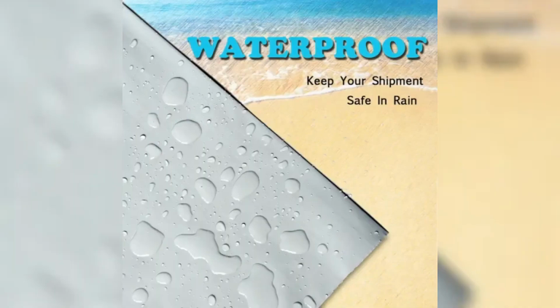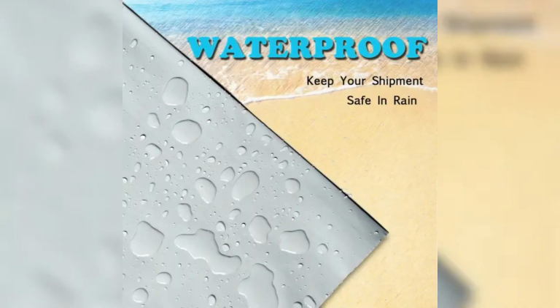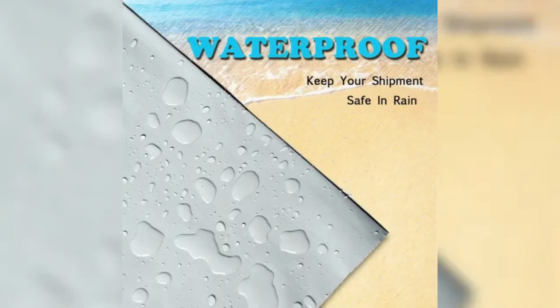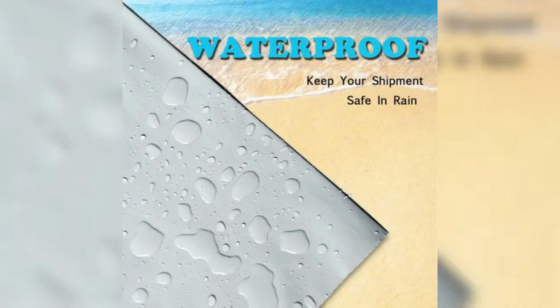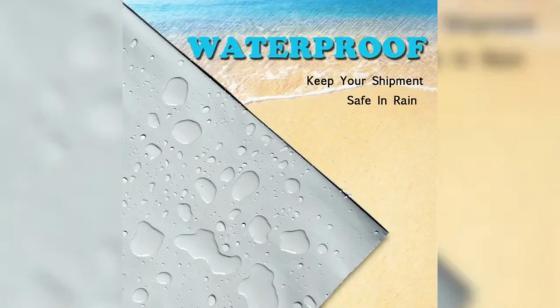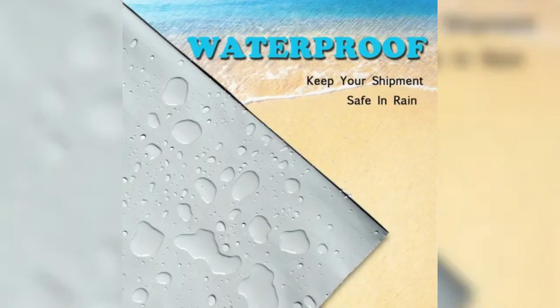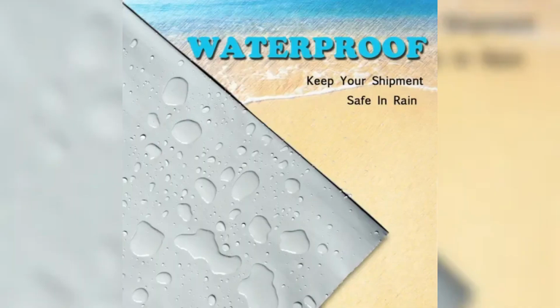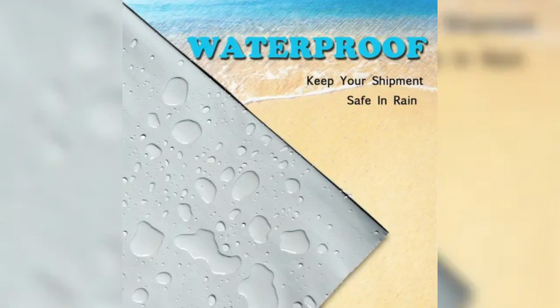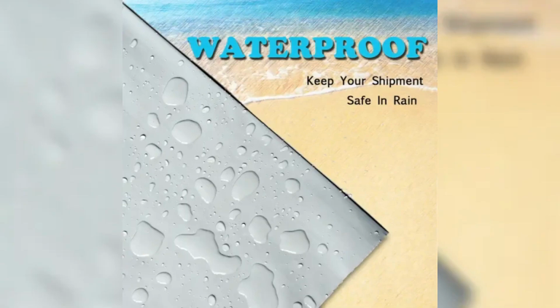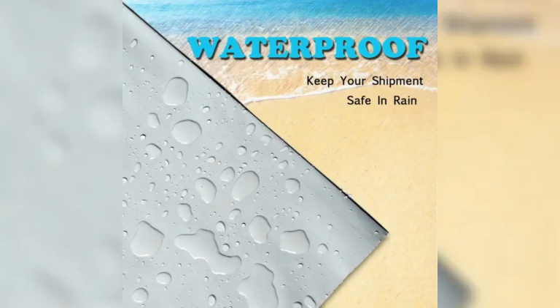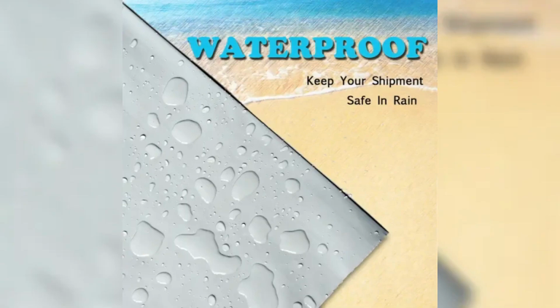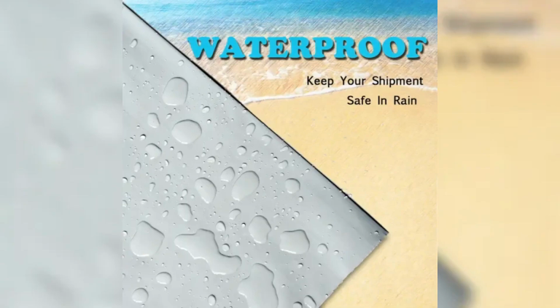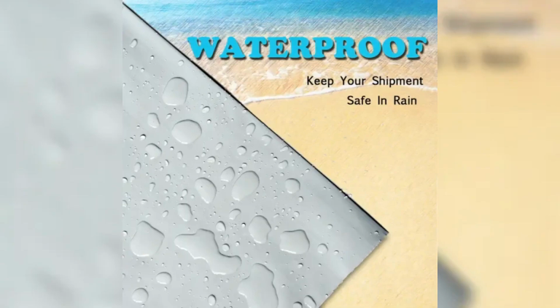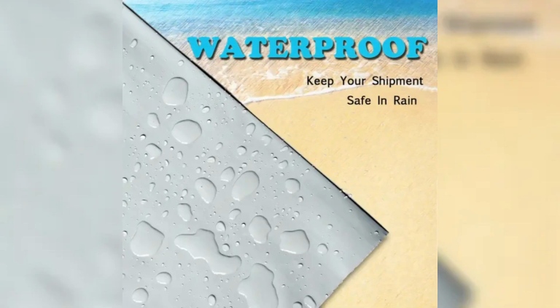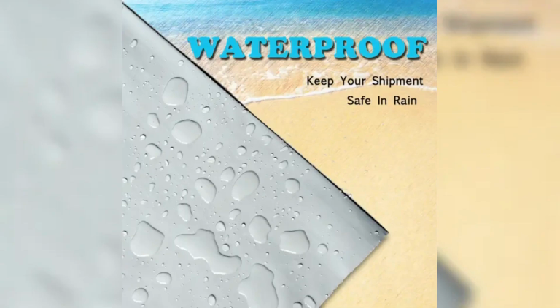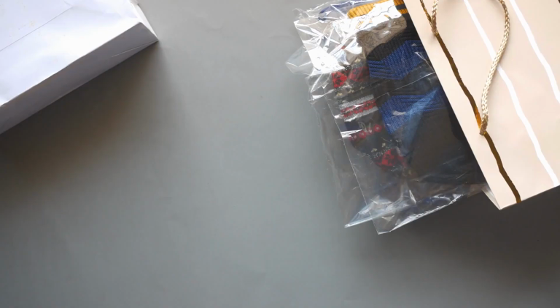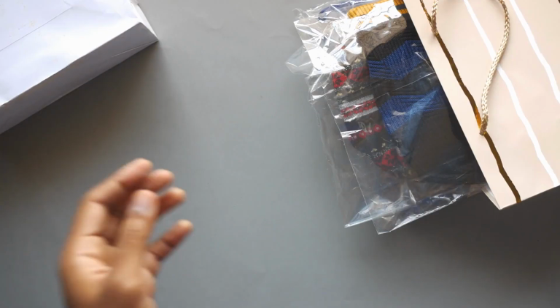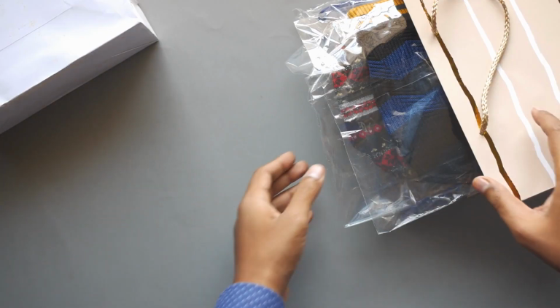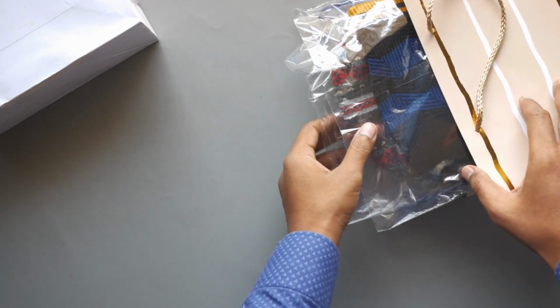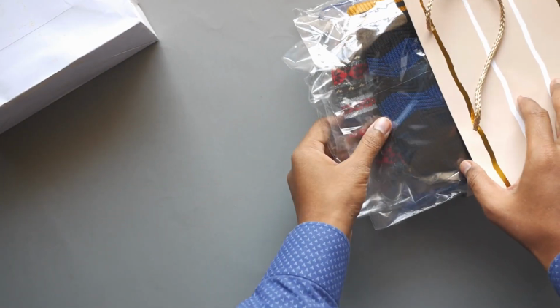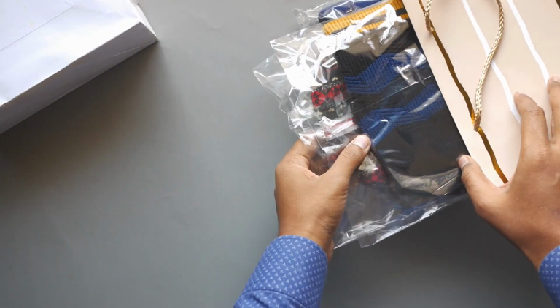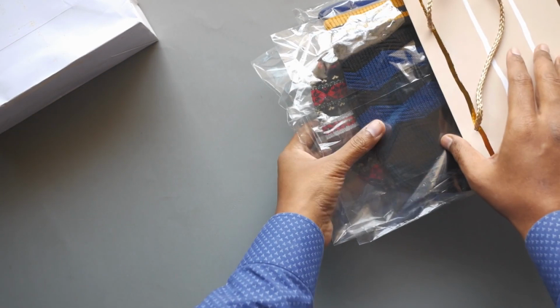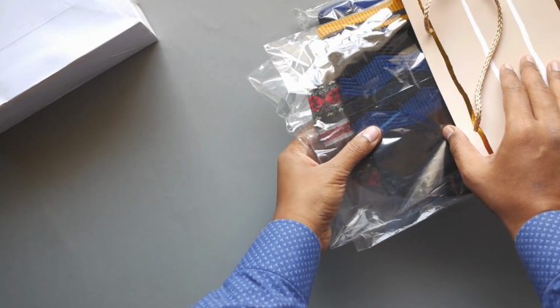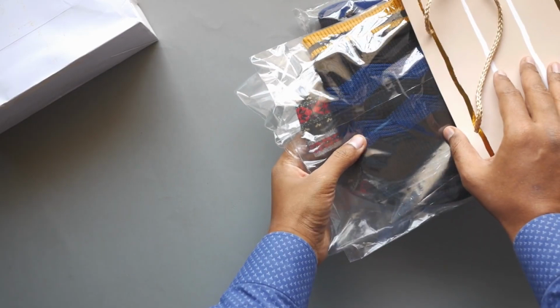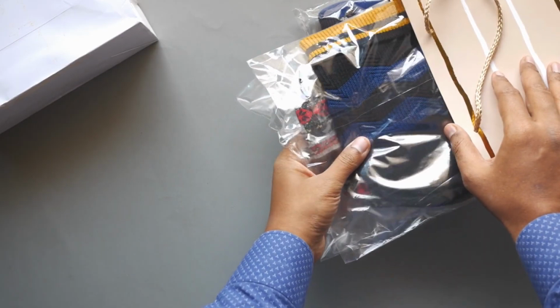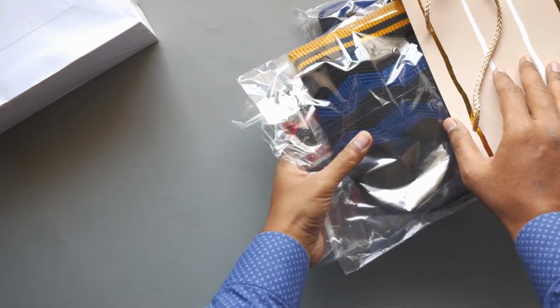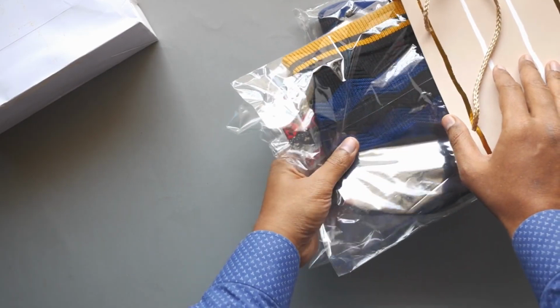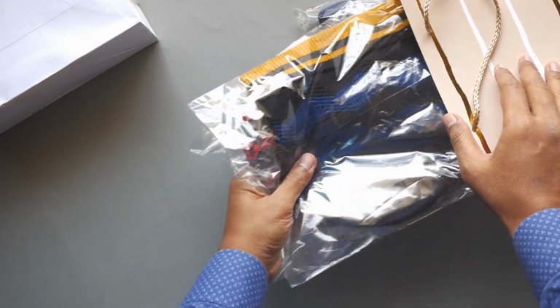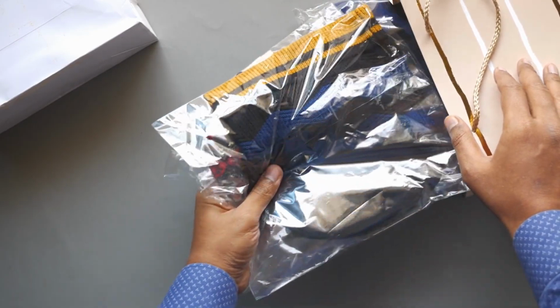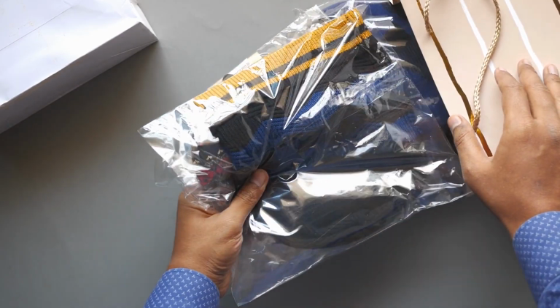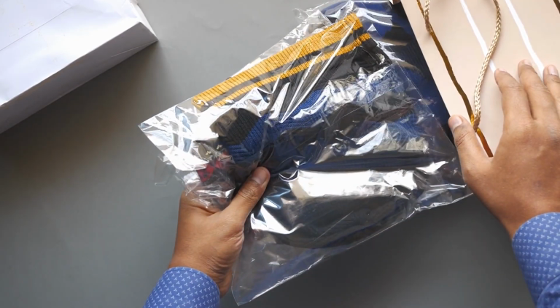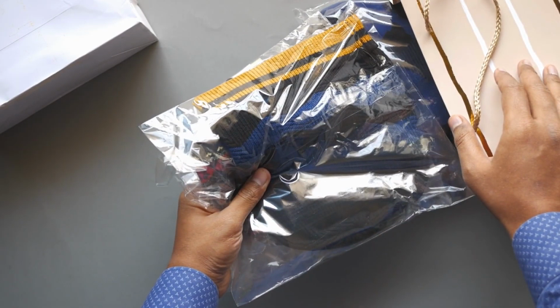Built to last, tear-resistant and water-resistant — your products arrive safely every time. Boost customer satisfaction and loyalty with packaging that protects and impresses. Elevate your brand today.